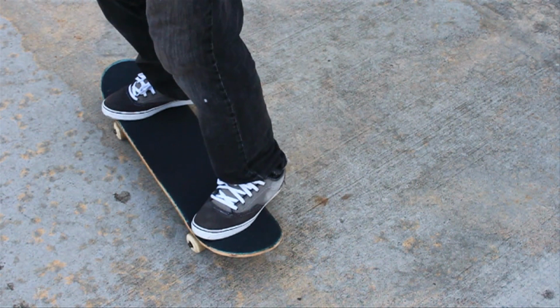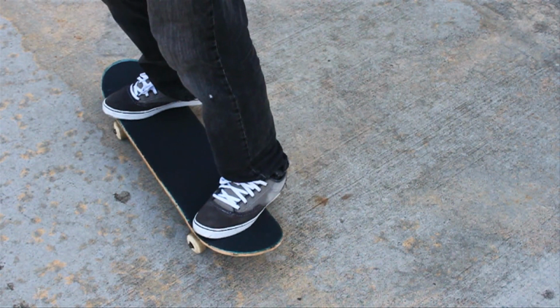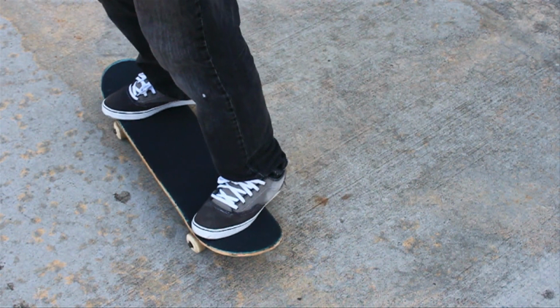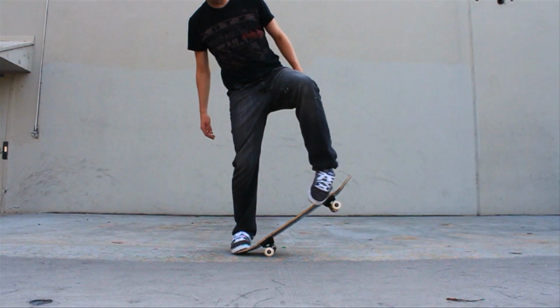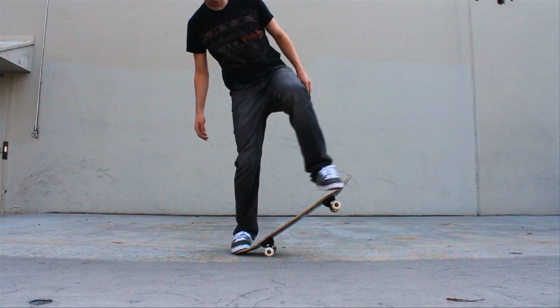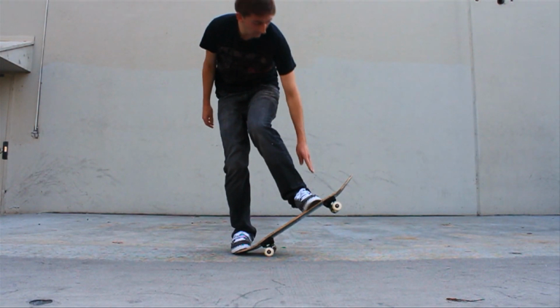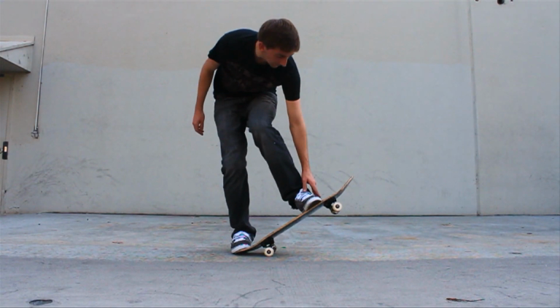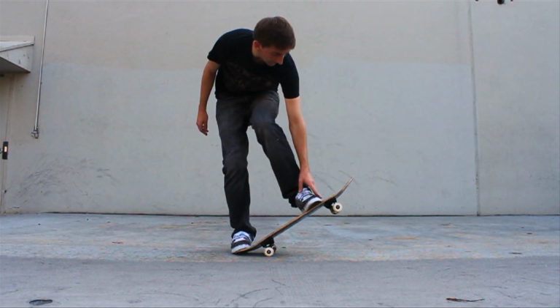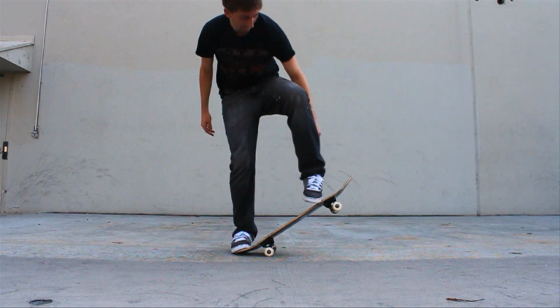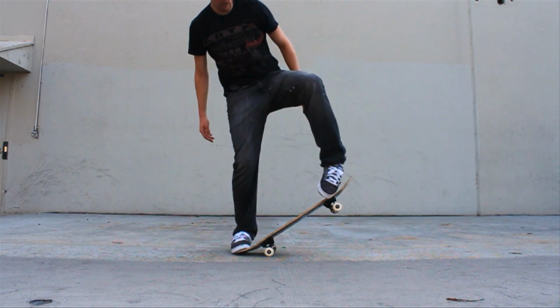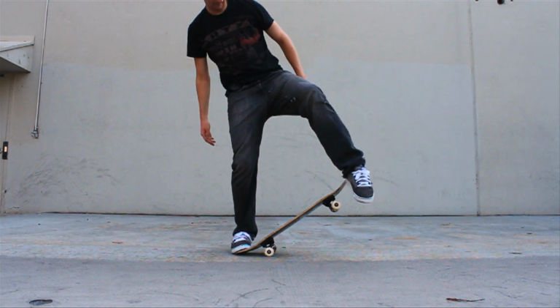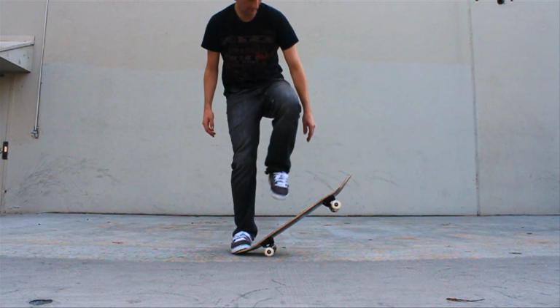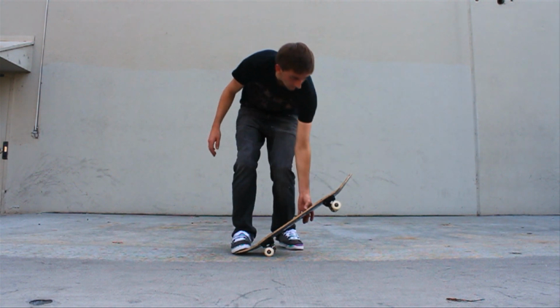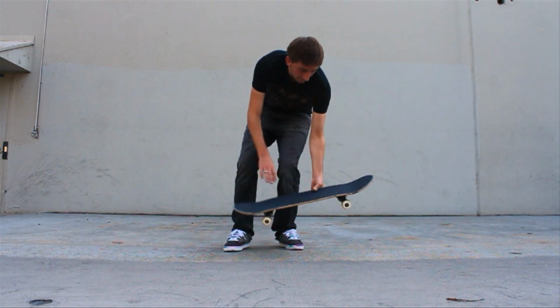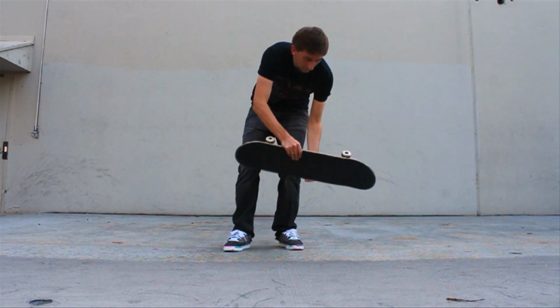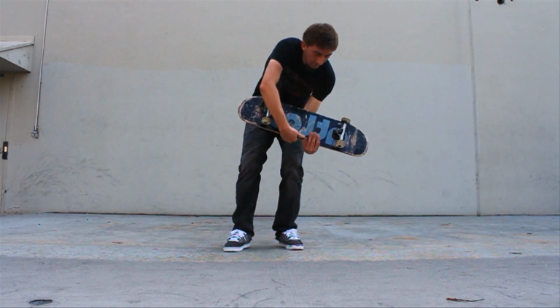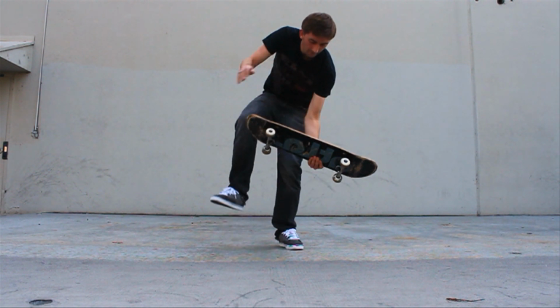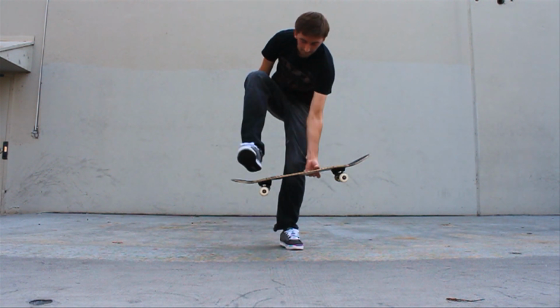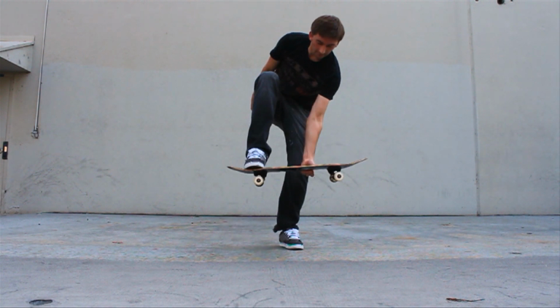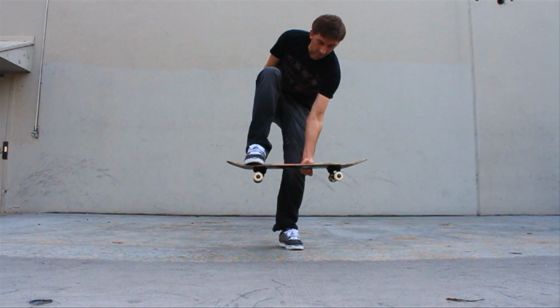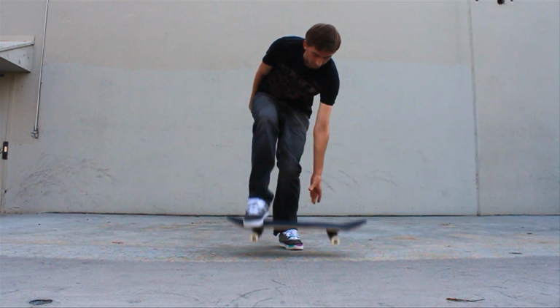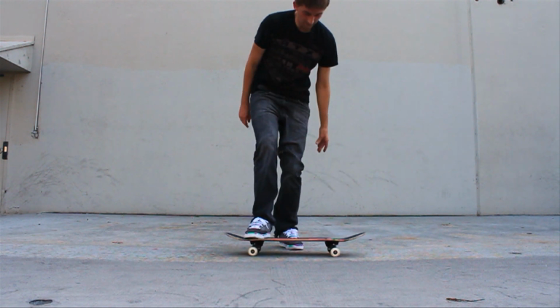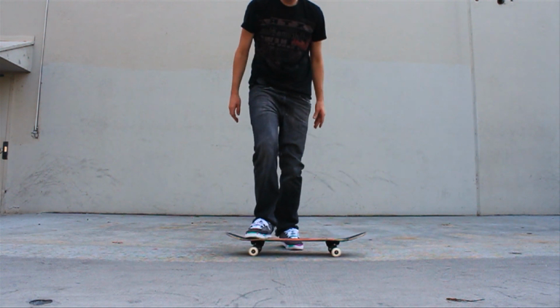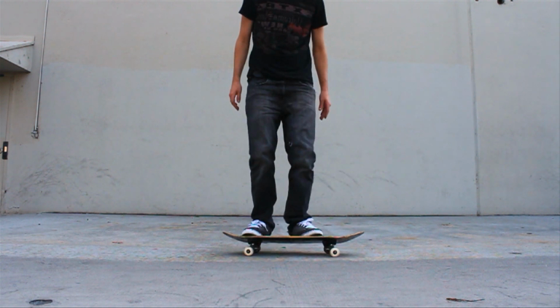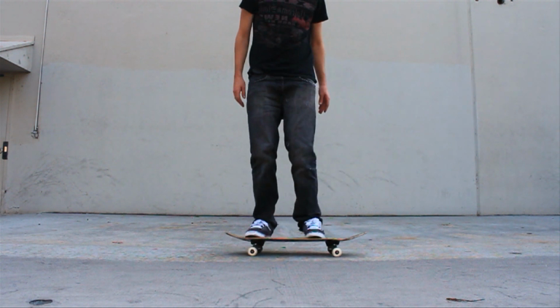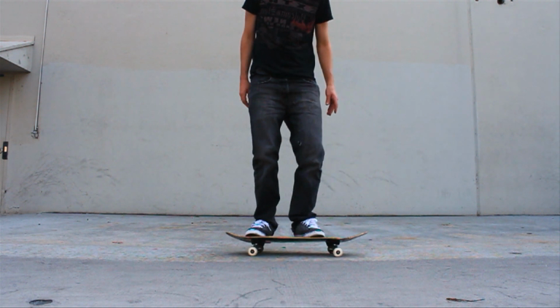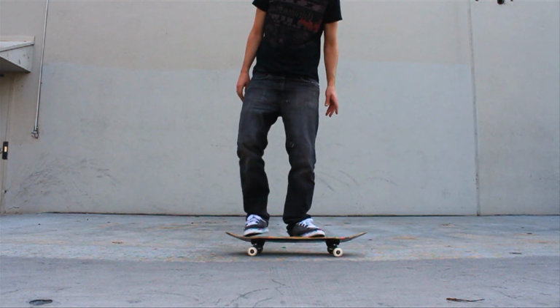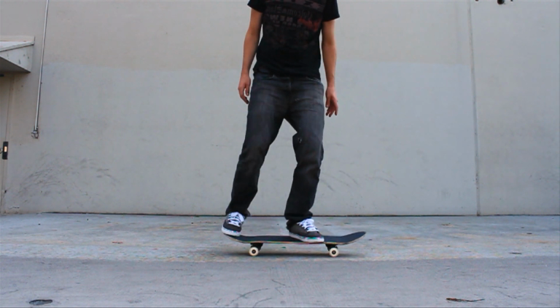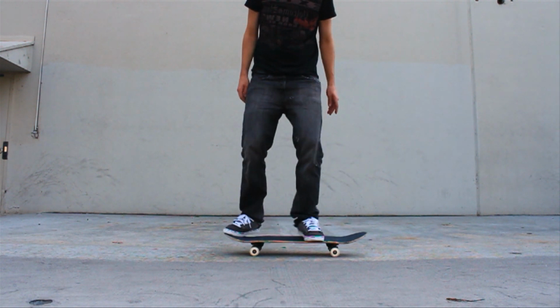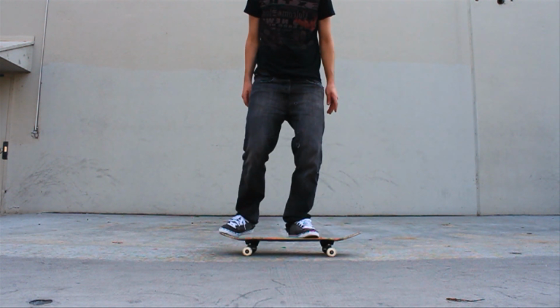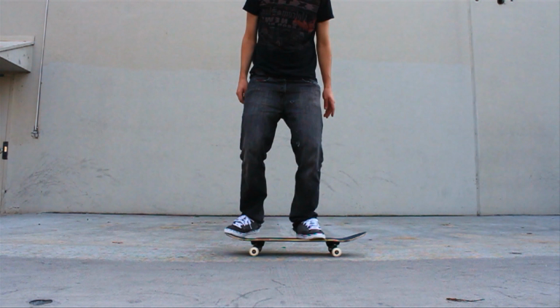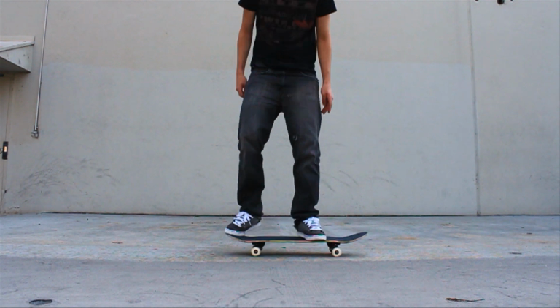That was a good heel flip. Your flick looked really good — it was perfect. Your back foot was right there ready to catch the board, and you did. And then you brought it down. So your heel flip looked great.